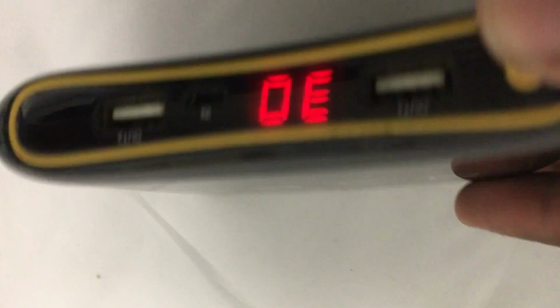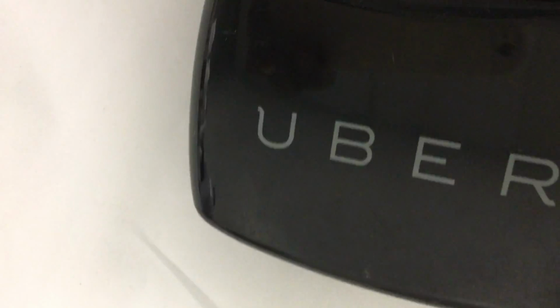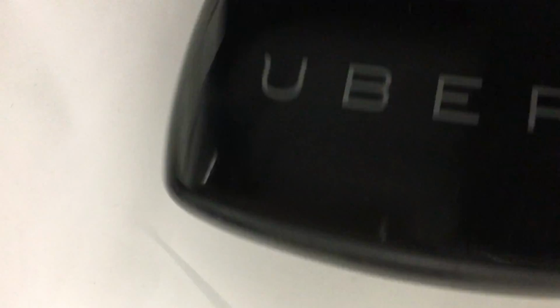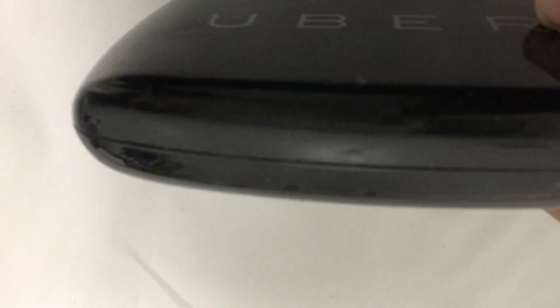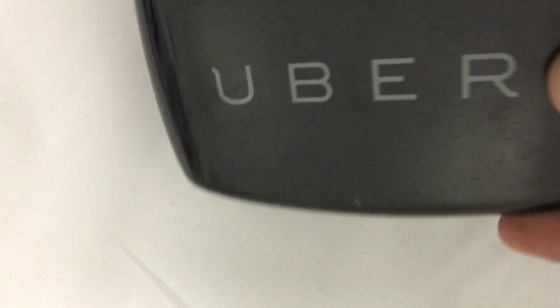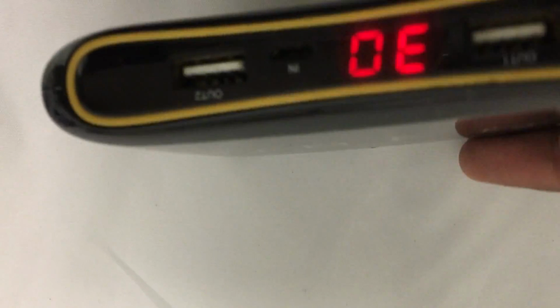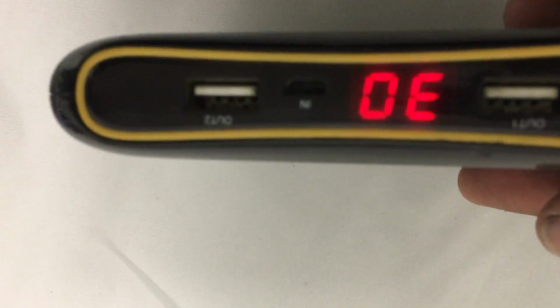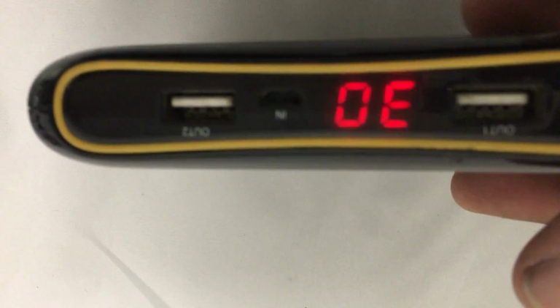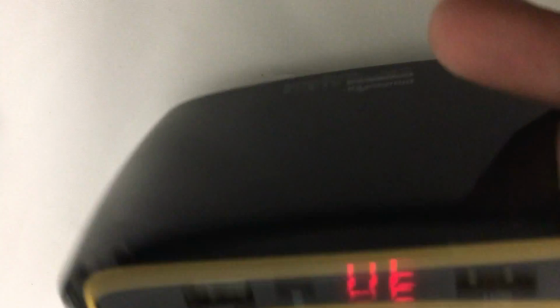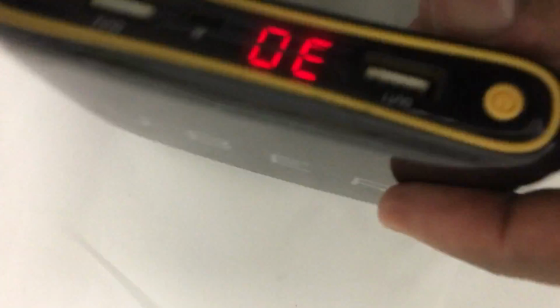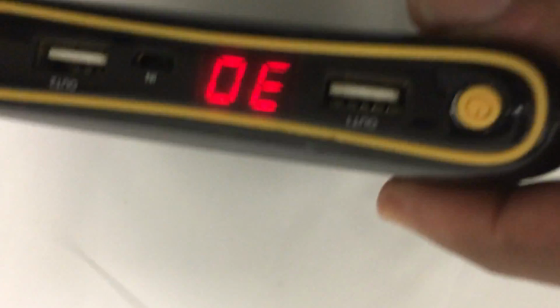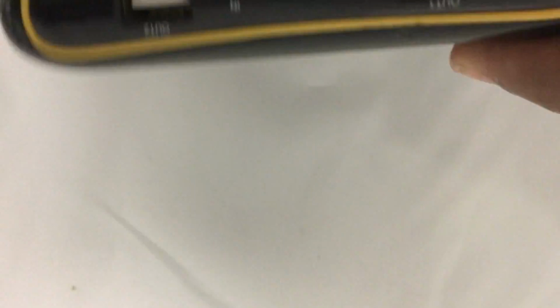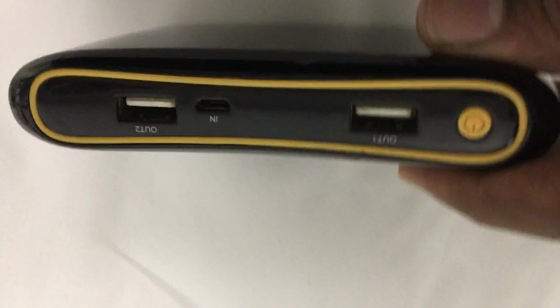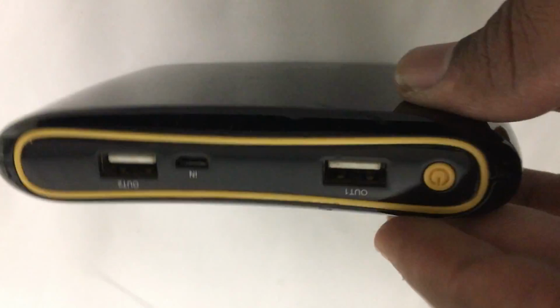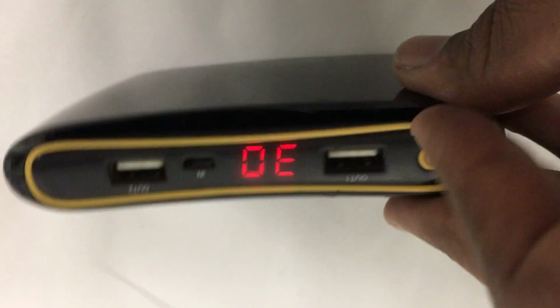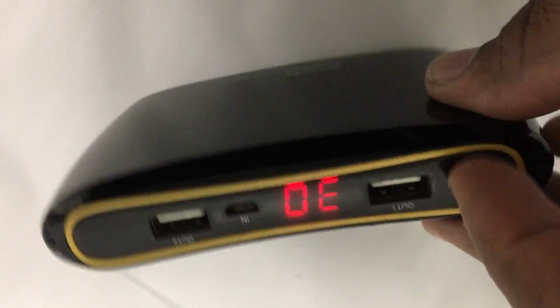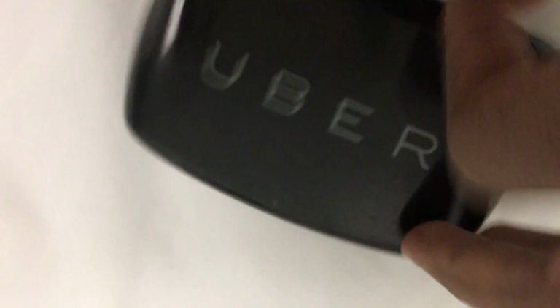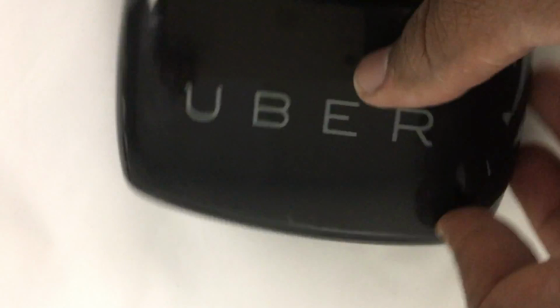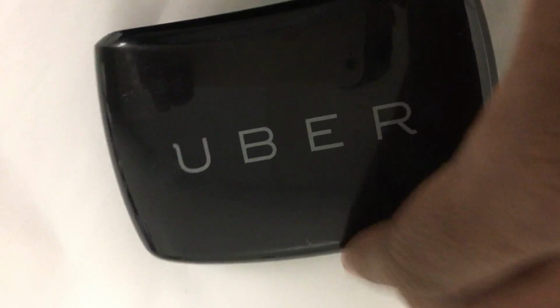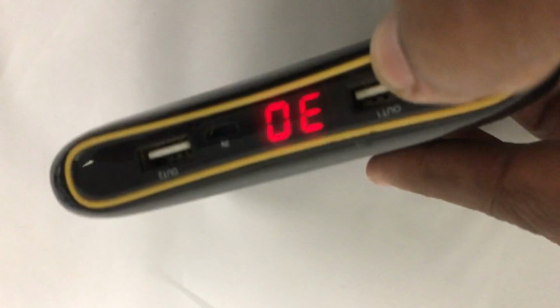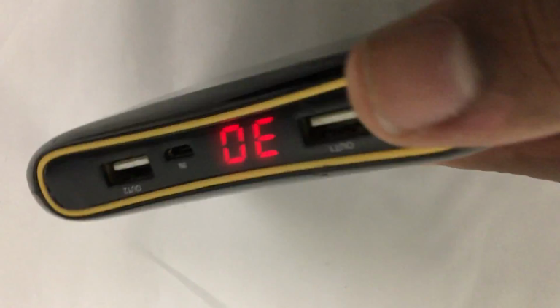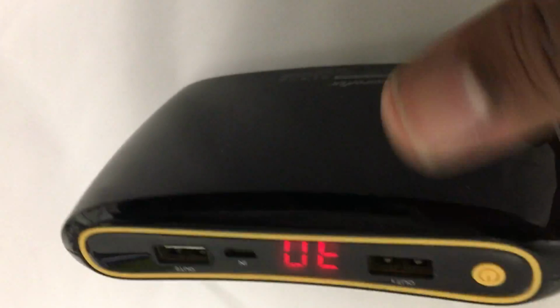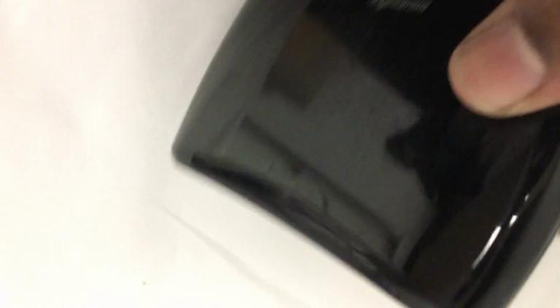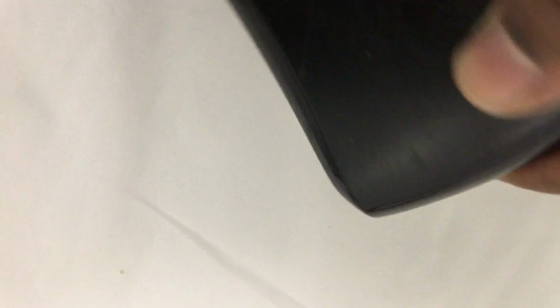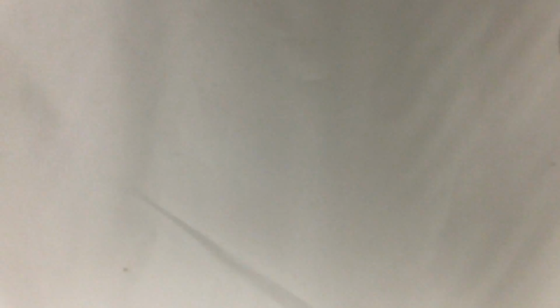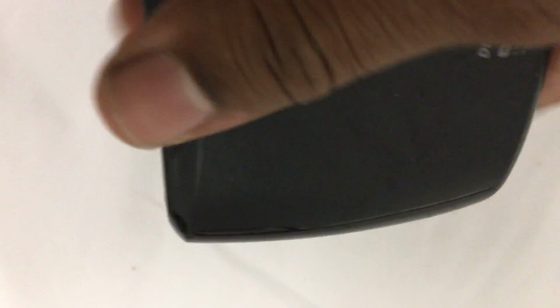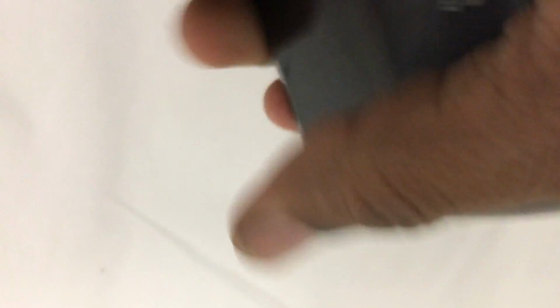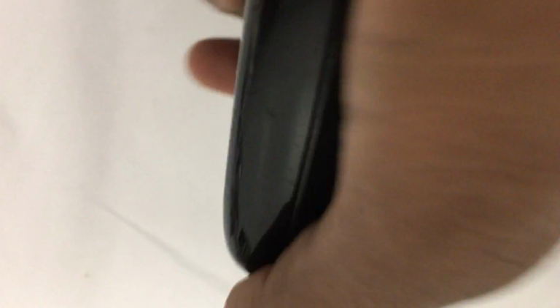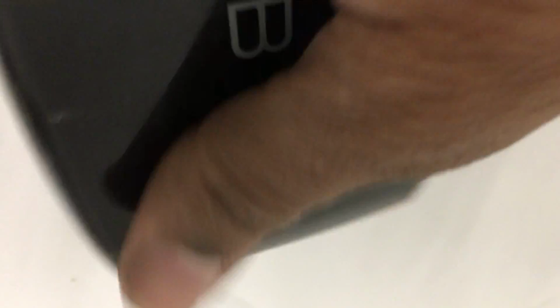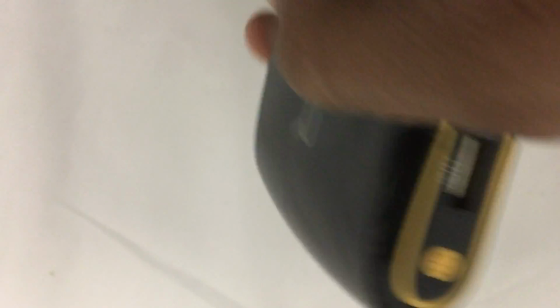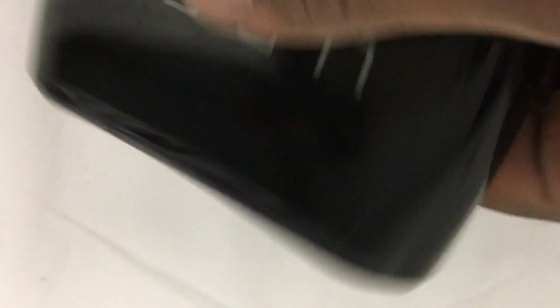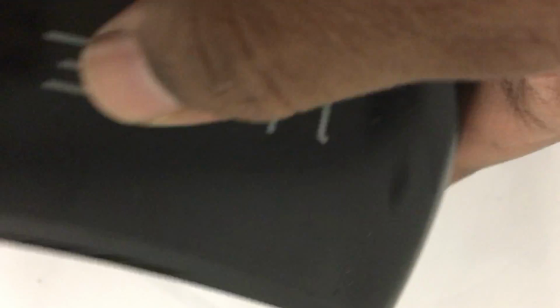It can fully charge your iPhone, Samsung, Blackberry, or Android device. Here you go, this is what it looks like — kind of heavy, not that heavy, but it's not that bad.